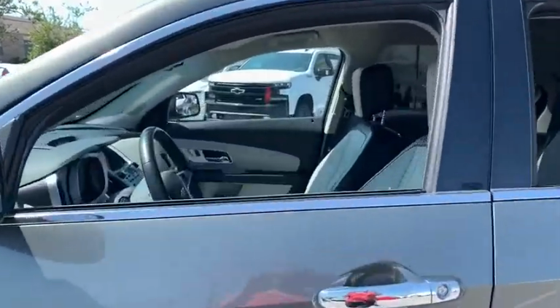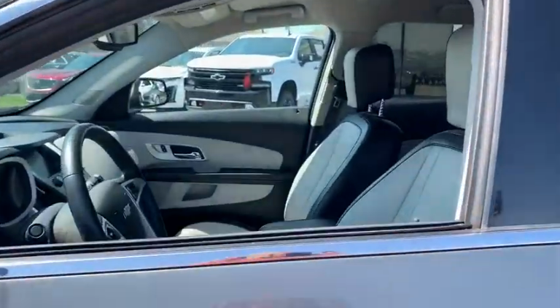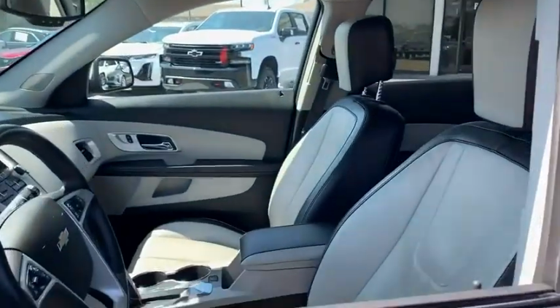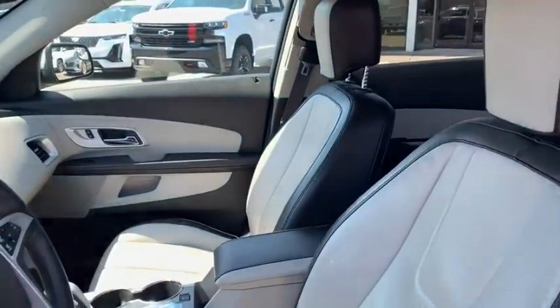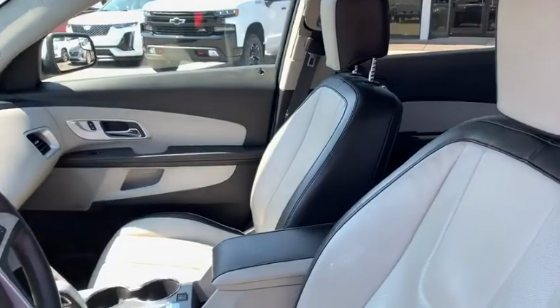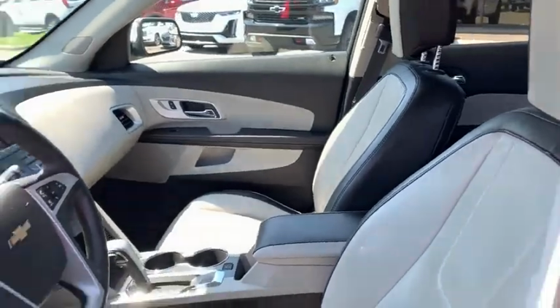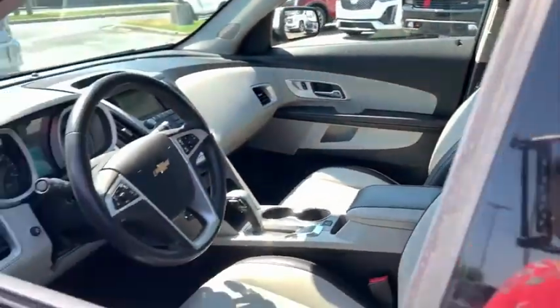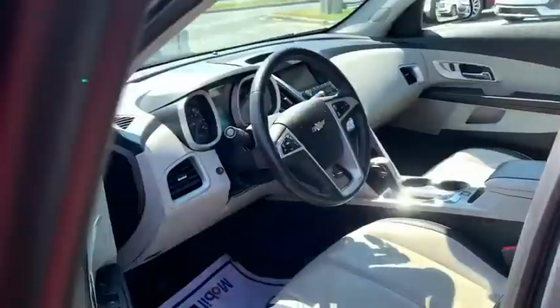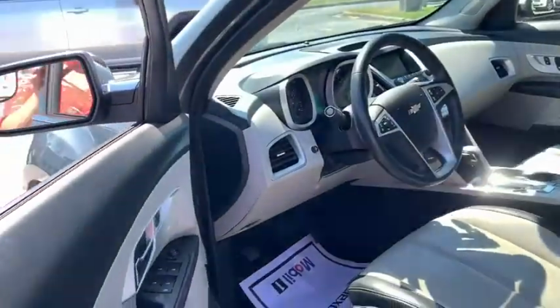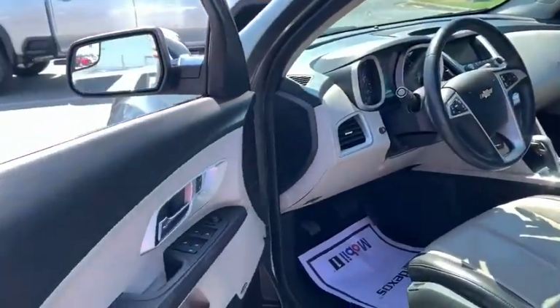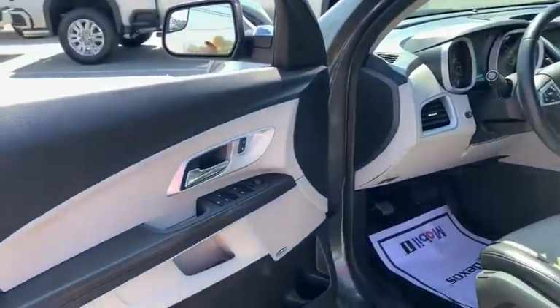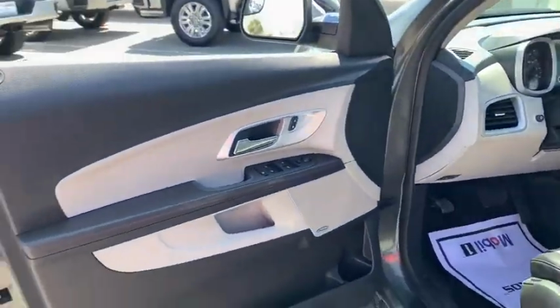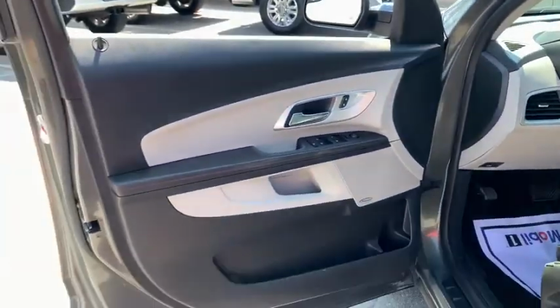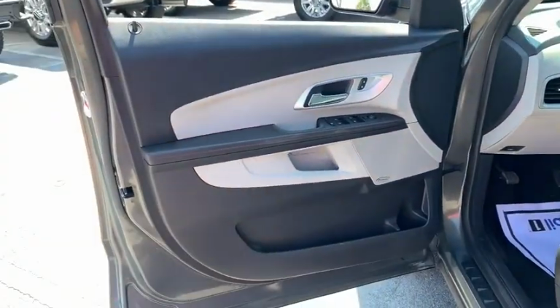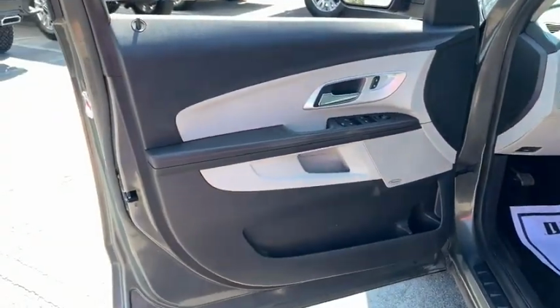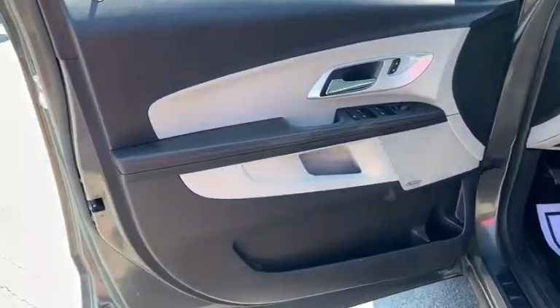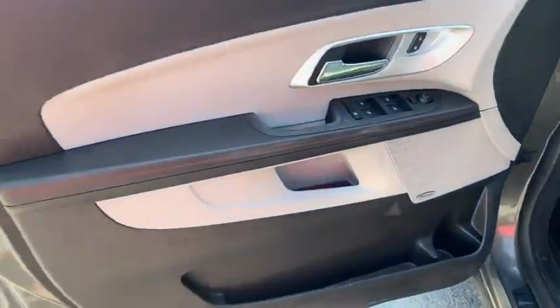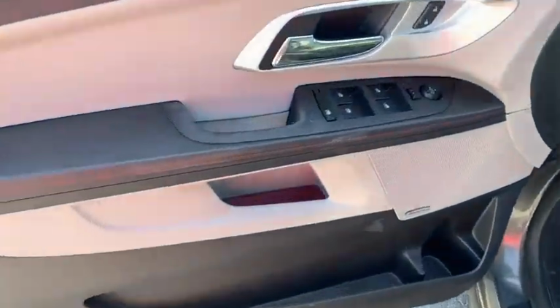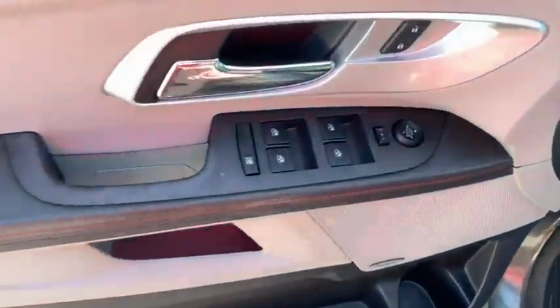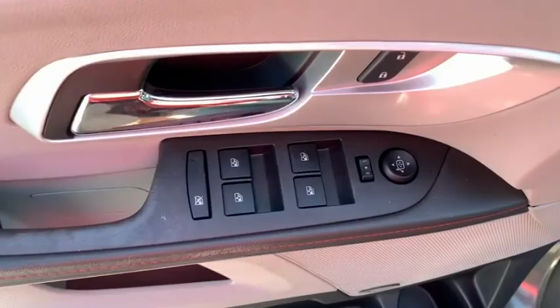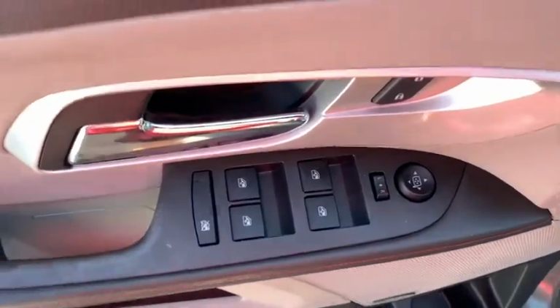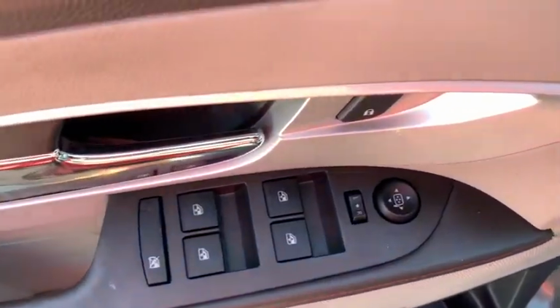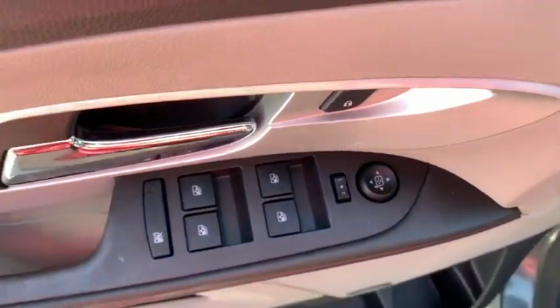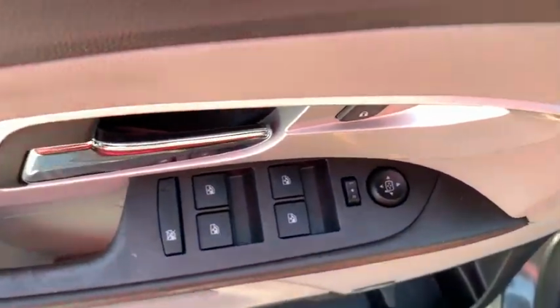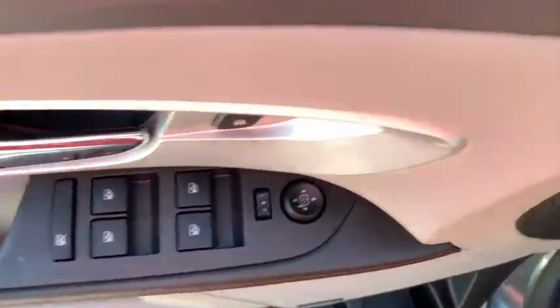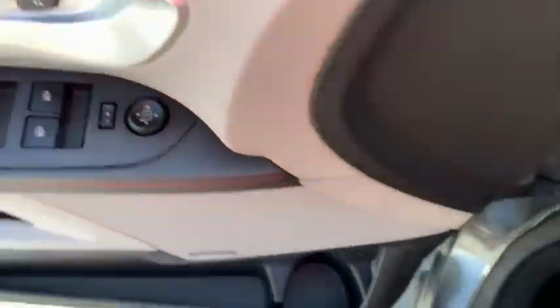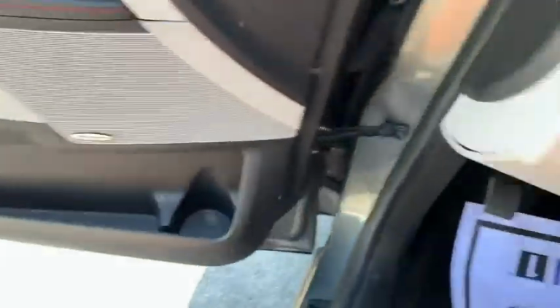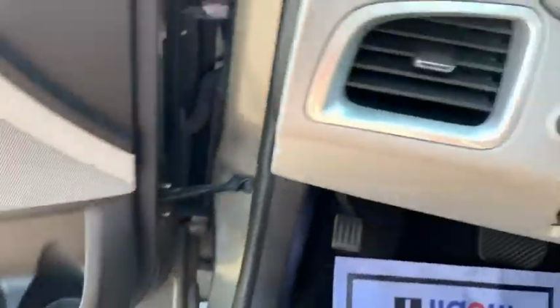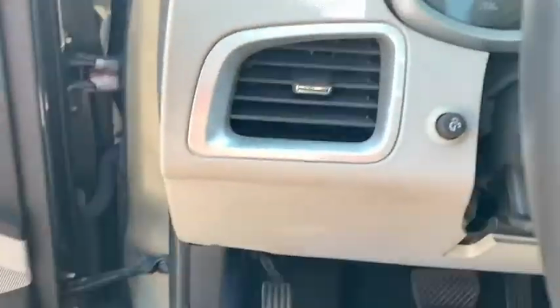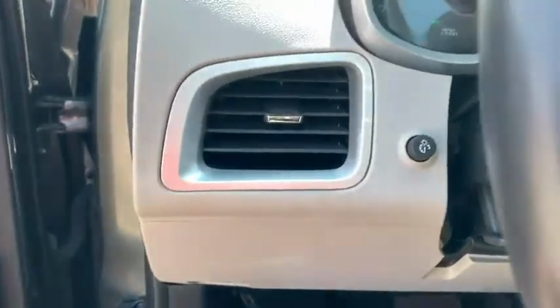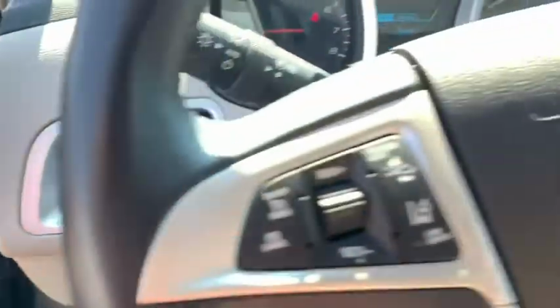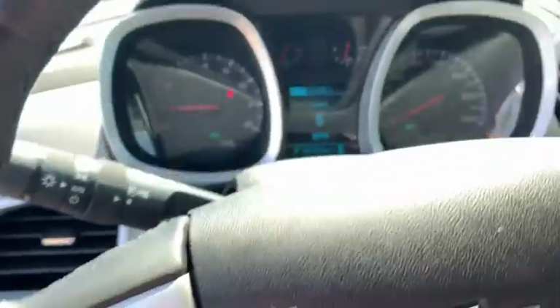Power liftgate, power passenger seat, remote engine start, traction control, dual airbags, power steering, alloy wheels, four-wheel disc brakes, universal garage door opener.